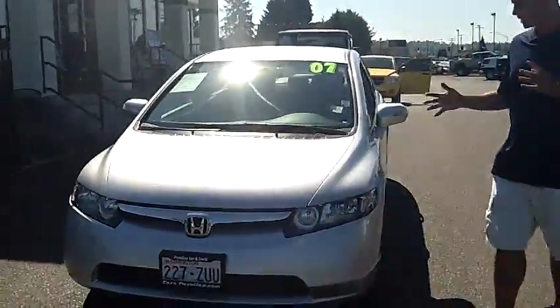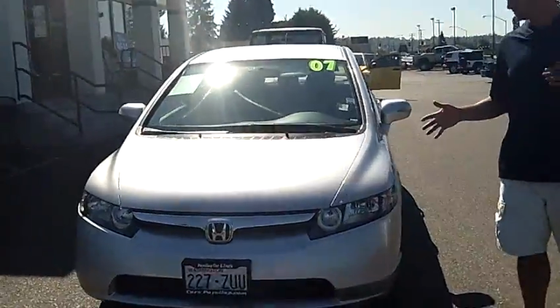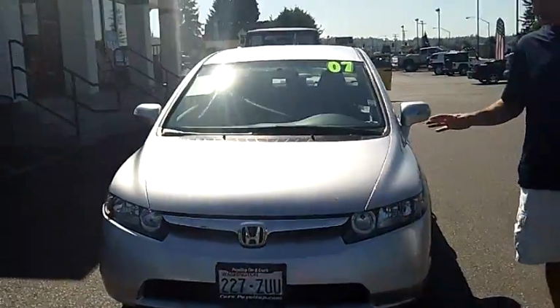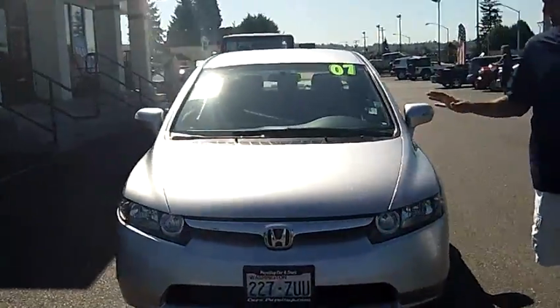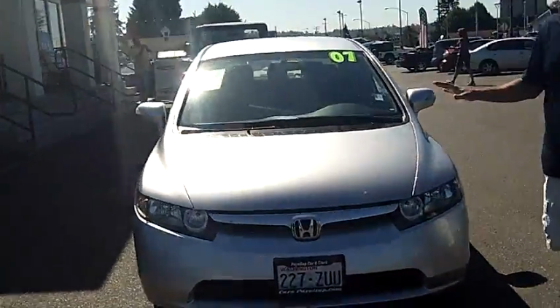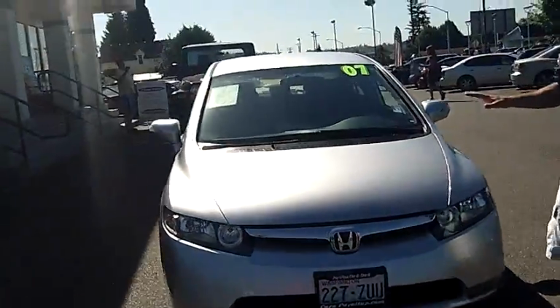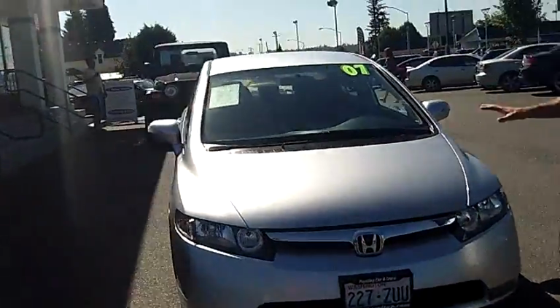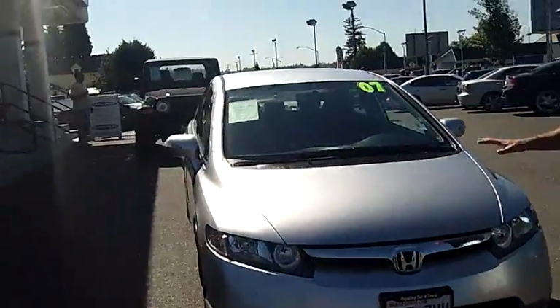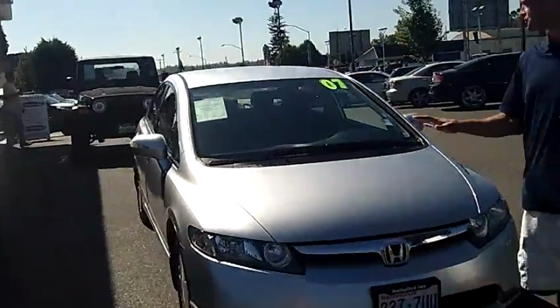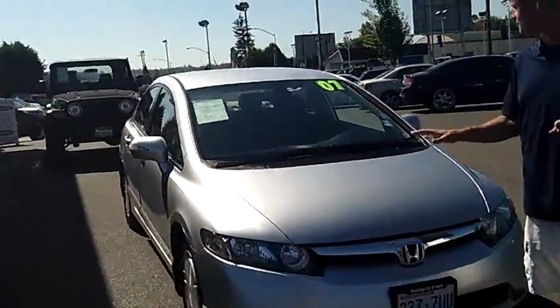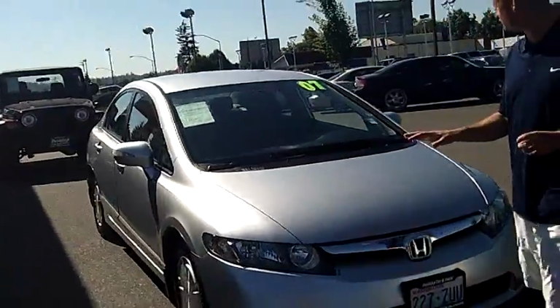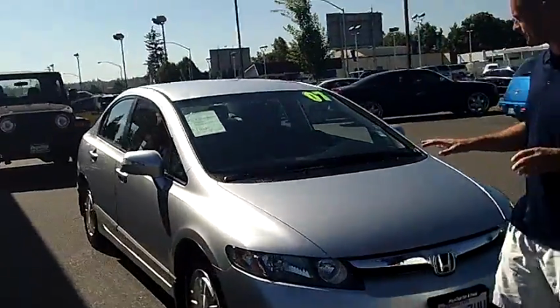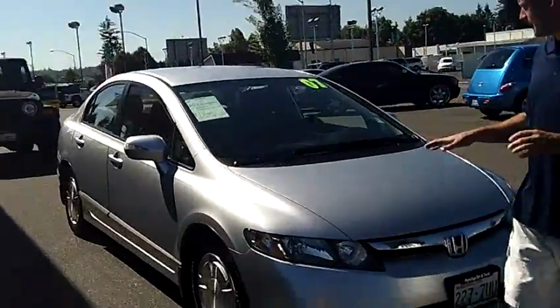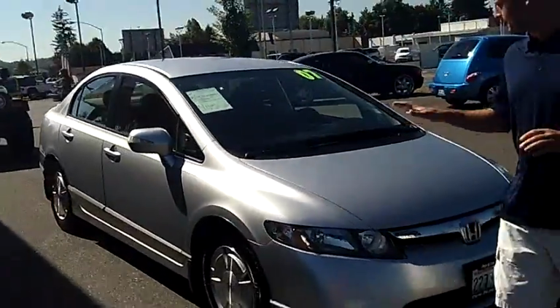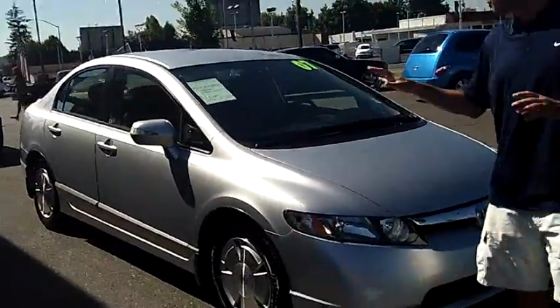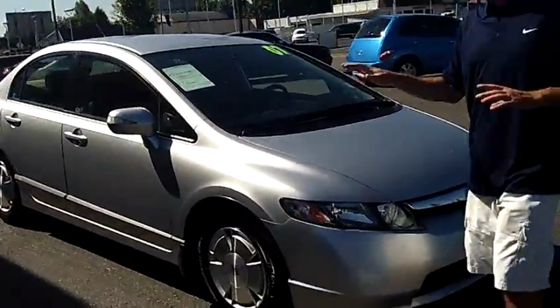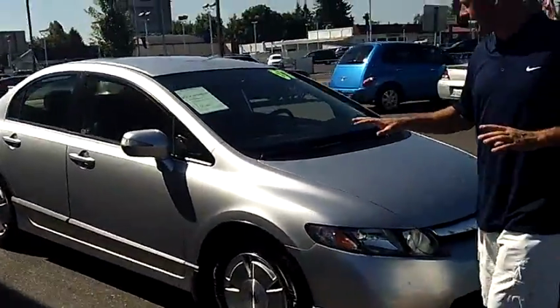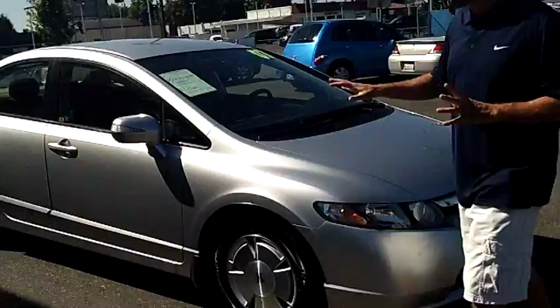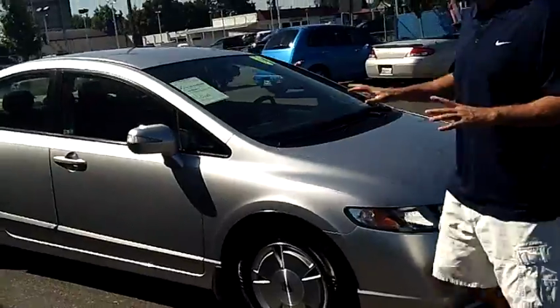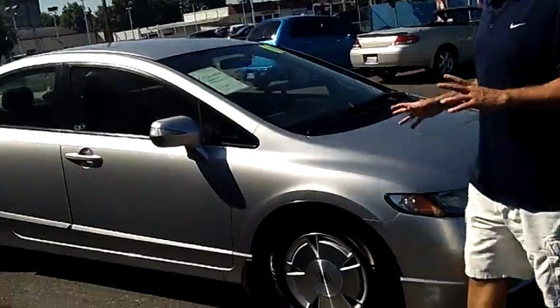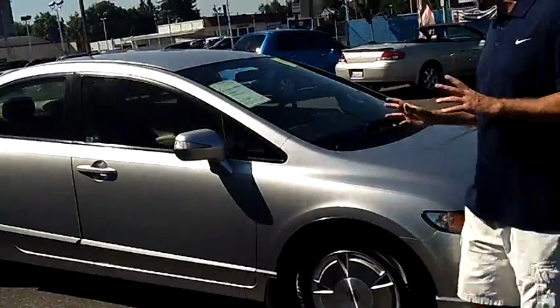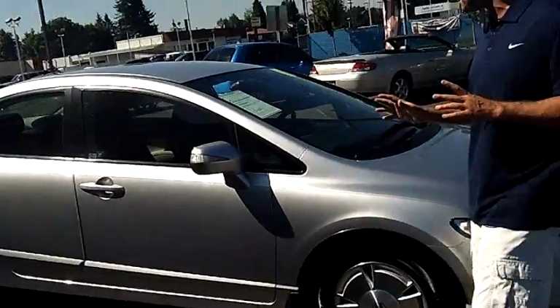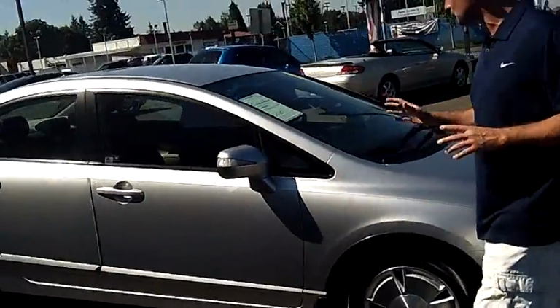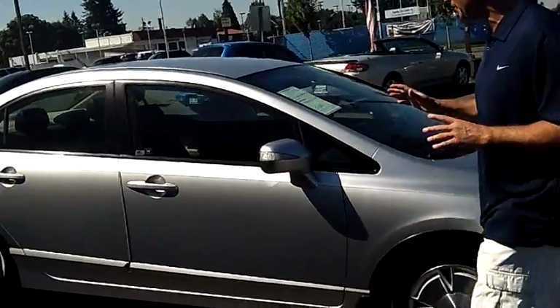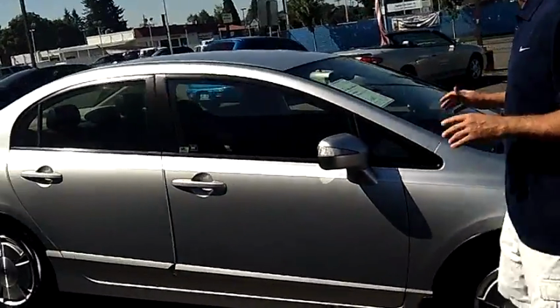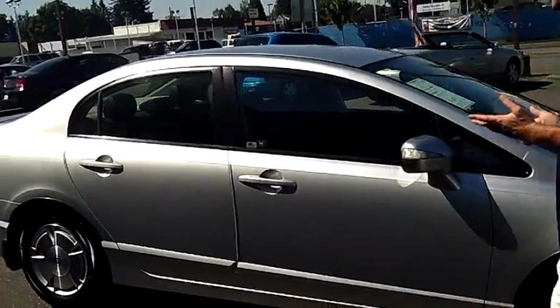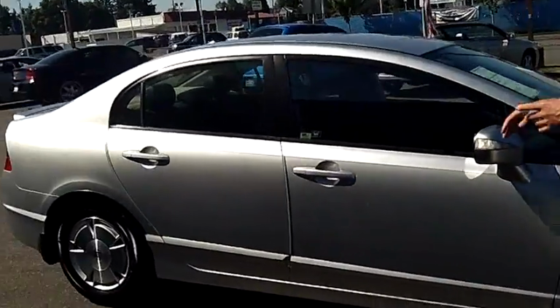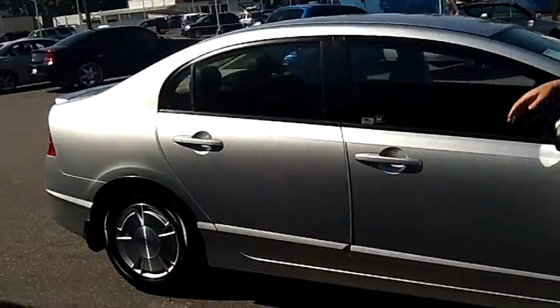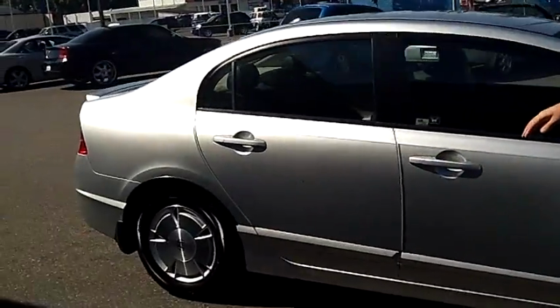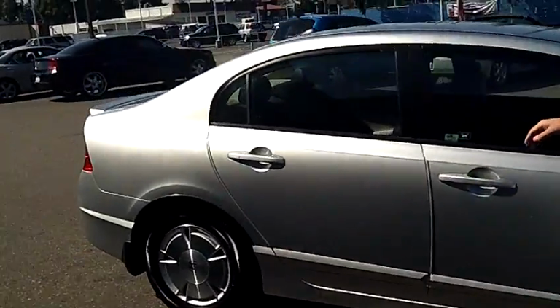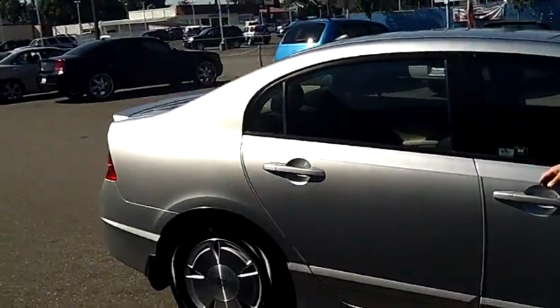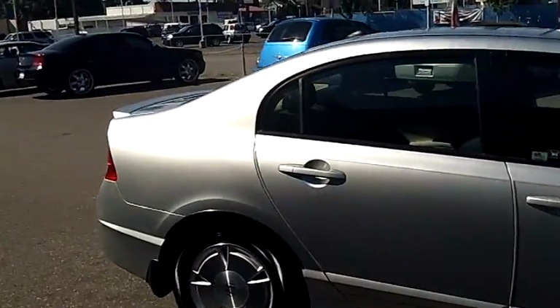As we walk around the Civic, I'd like you to take notice of the condition of the exterior. The silver paint and the body itself are absolutely perfect. Same holds true for the interior.